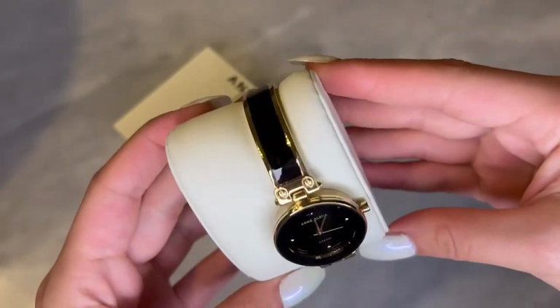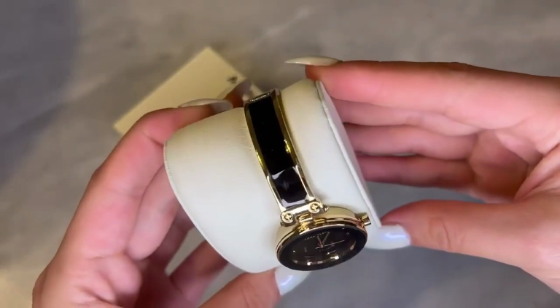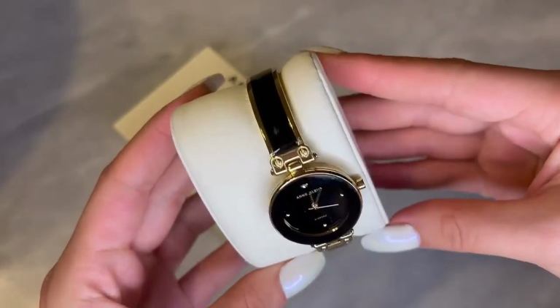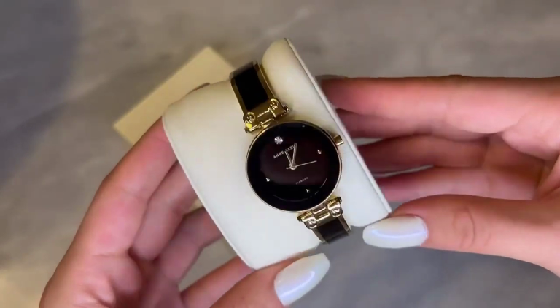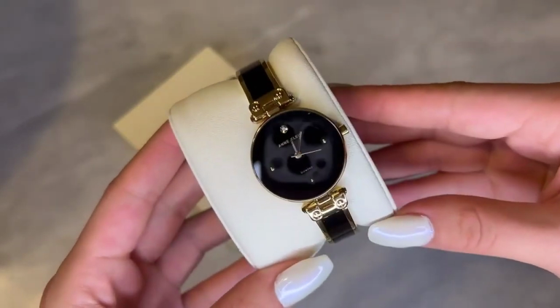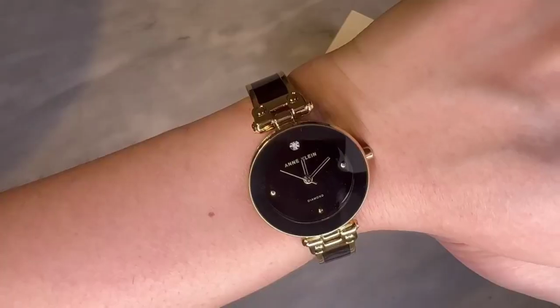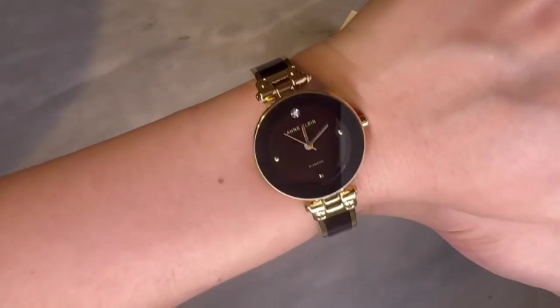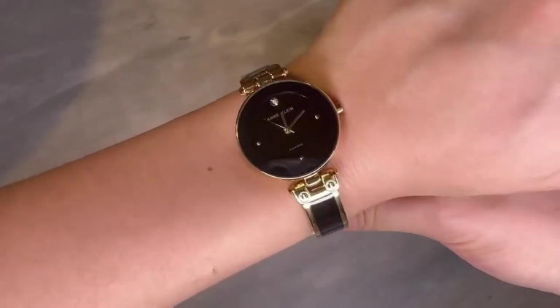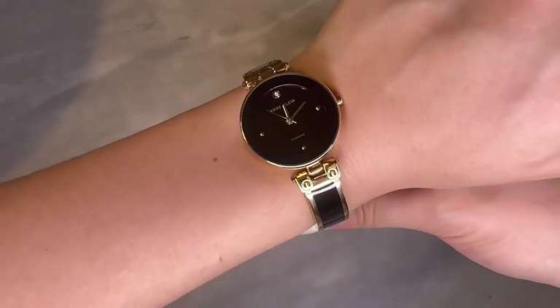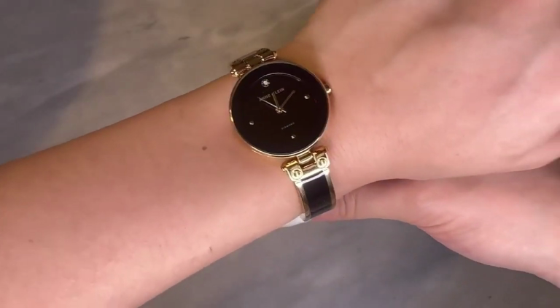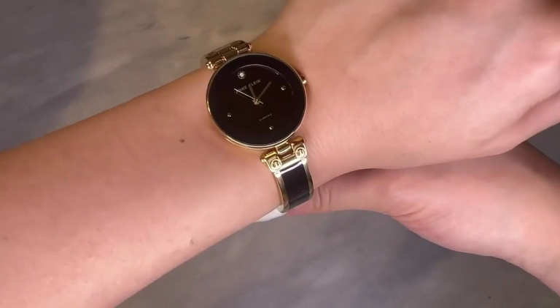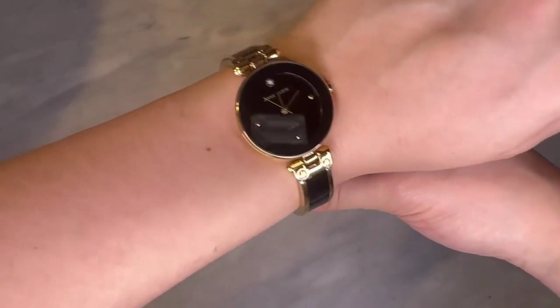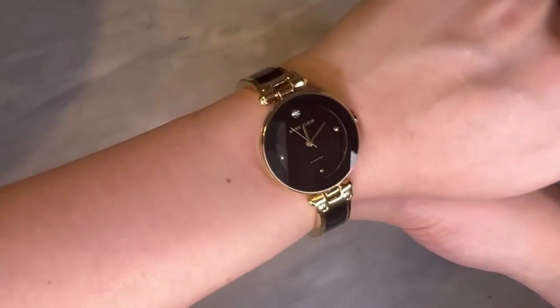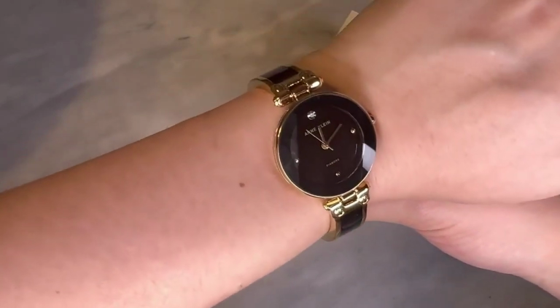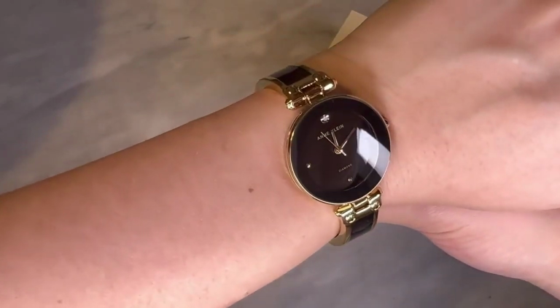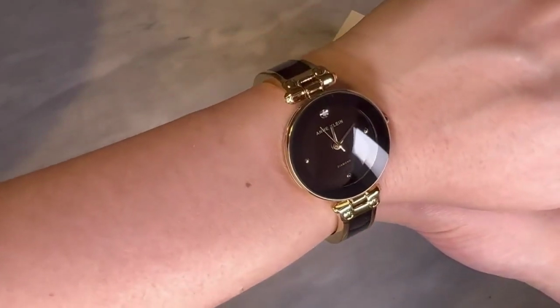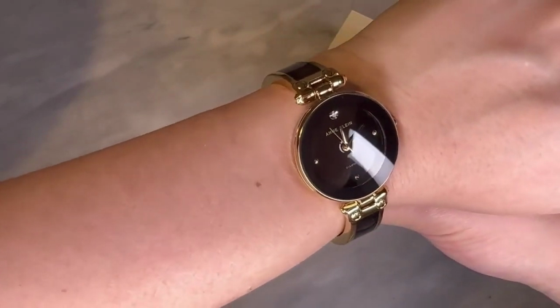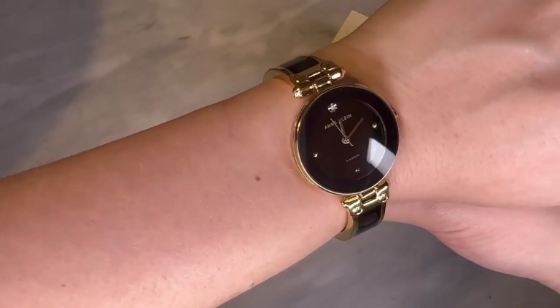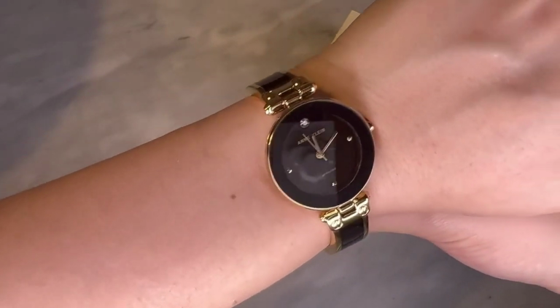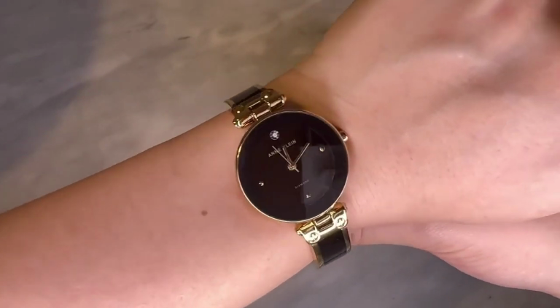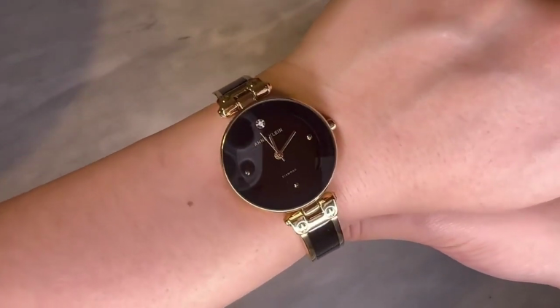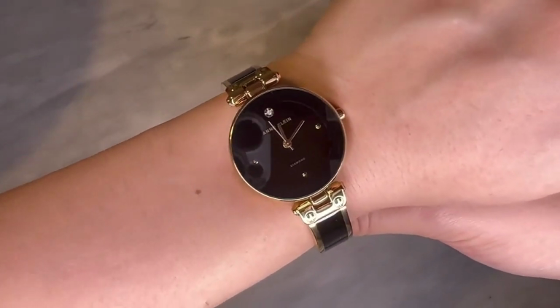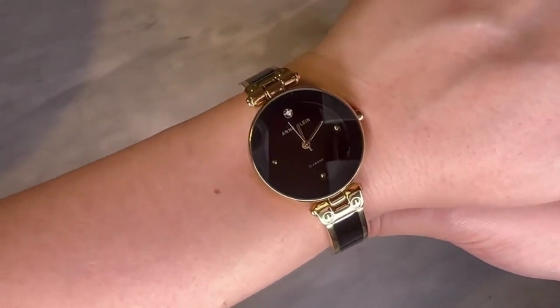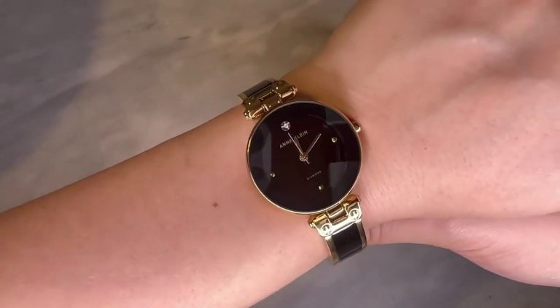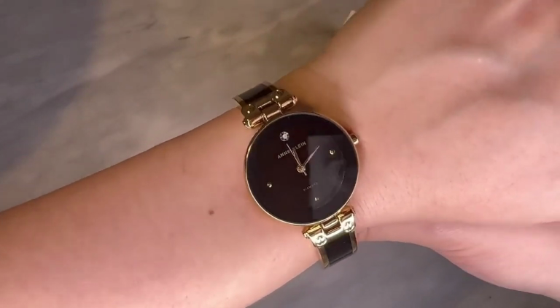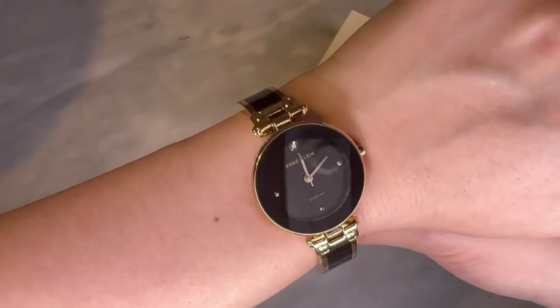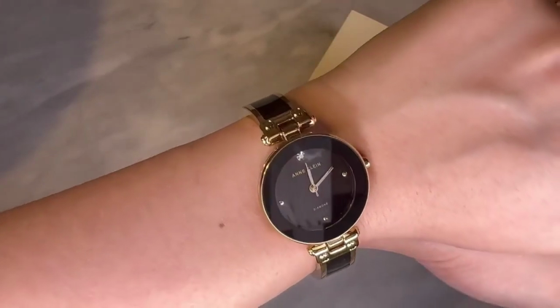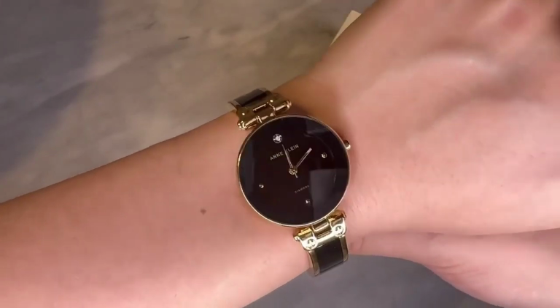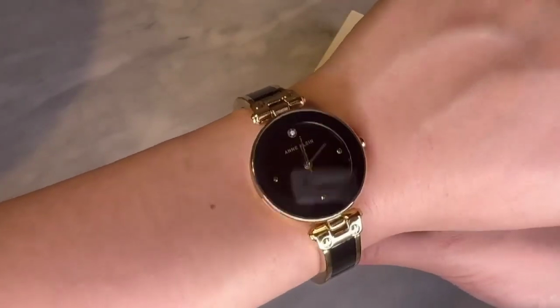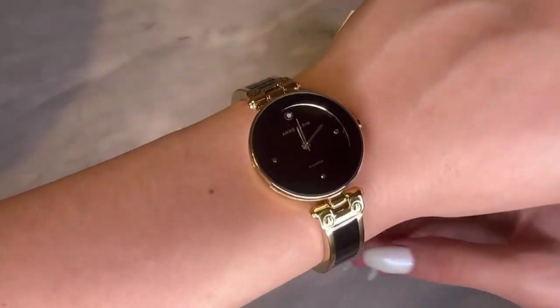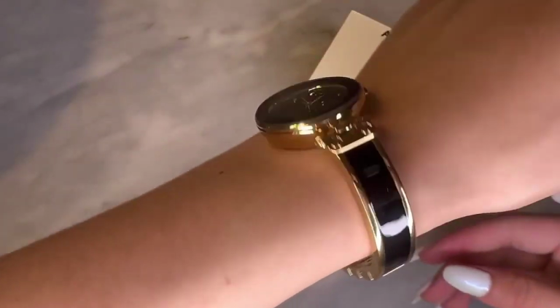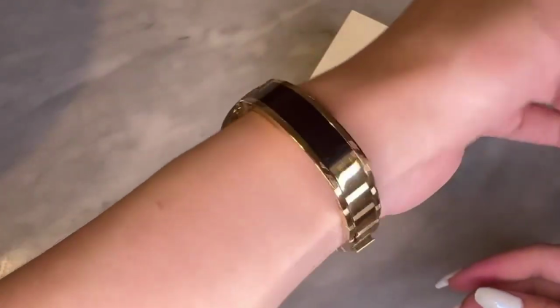My favorite part is that there's a genuine diamond accent on the dial right at the 12 o'clock mark. It seriously elevates any outfit — I love wearing it with just my leggings and a shirt, or I can dress it up with the best dress I own. It's really great for any occasion.